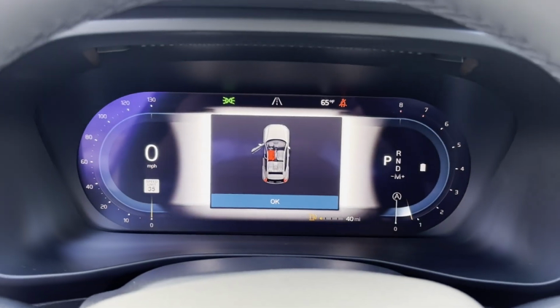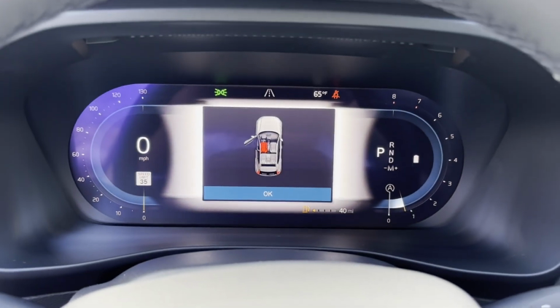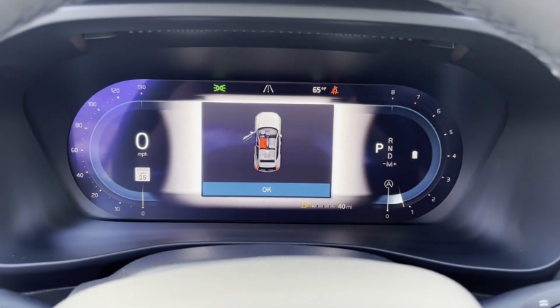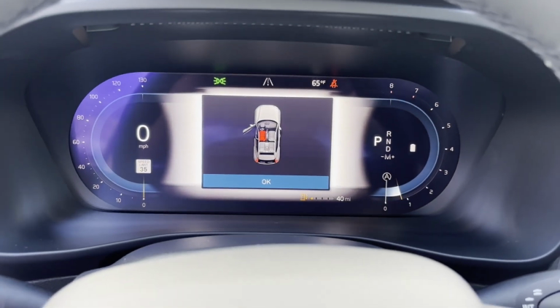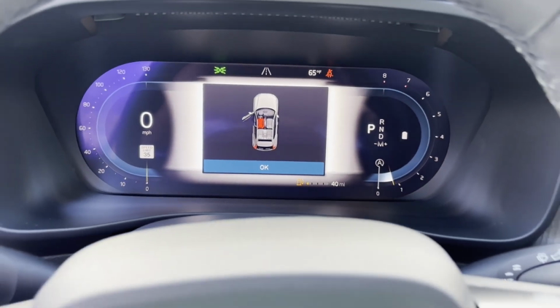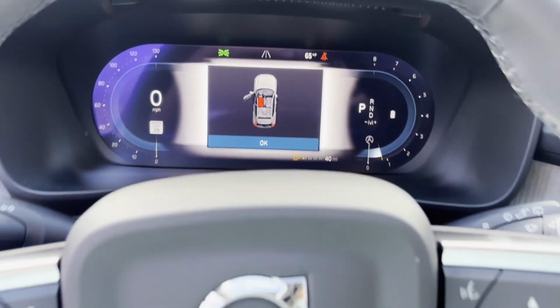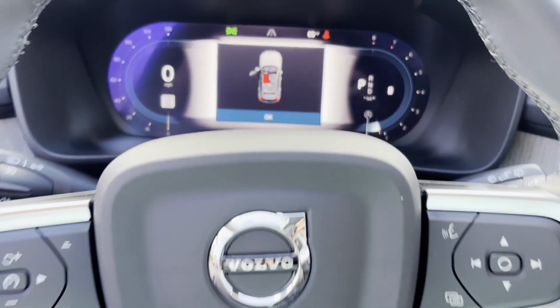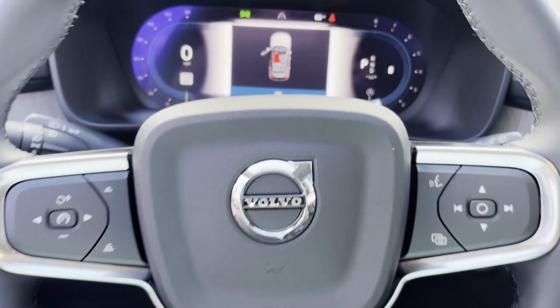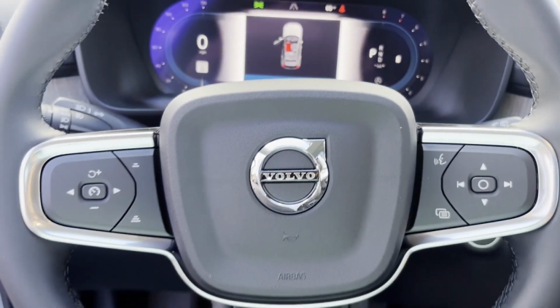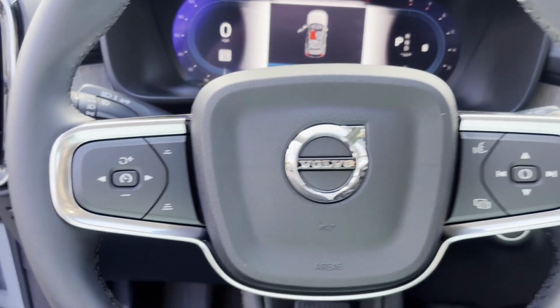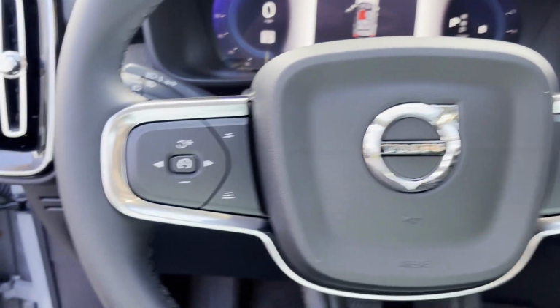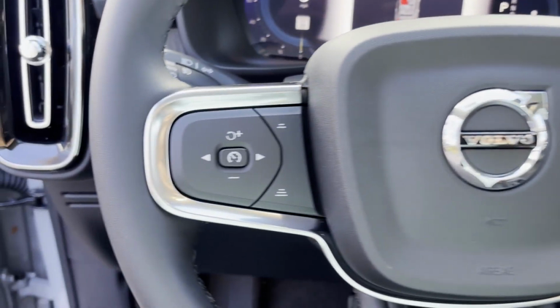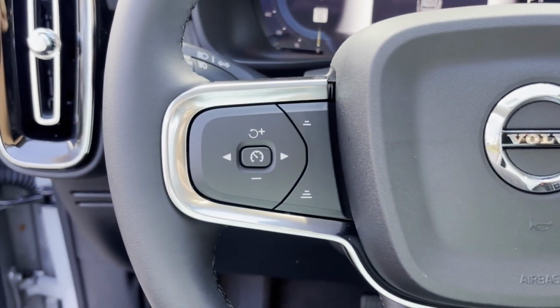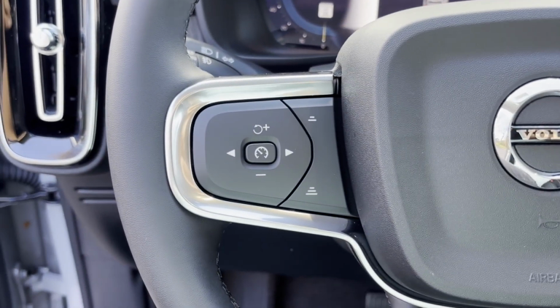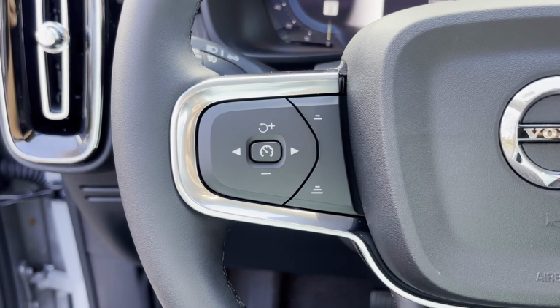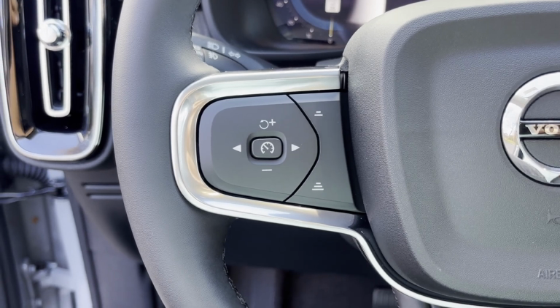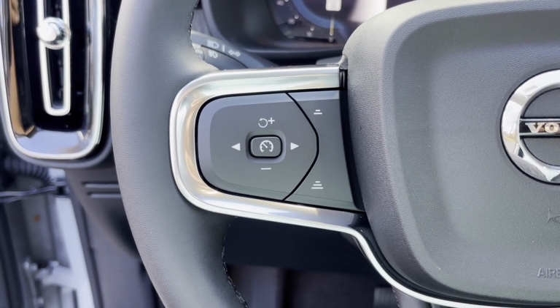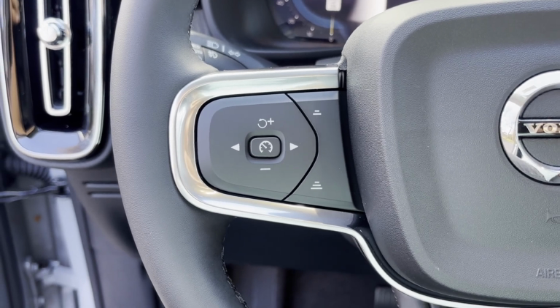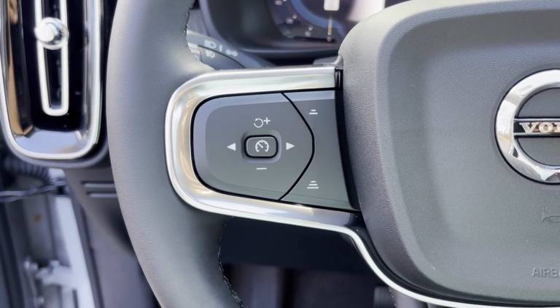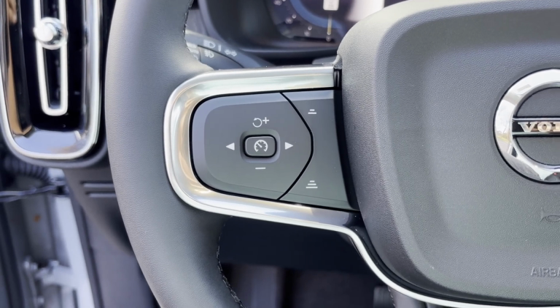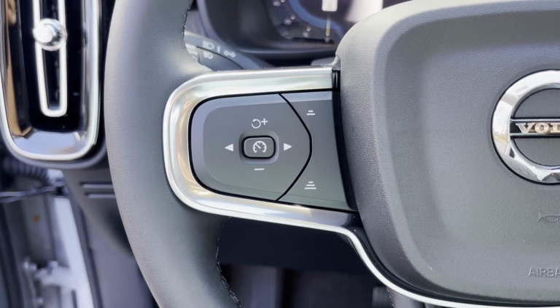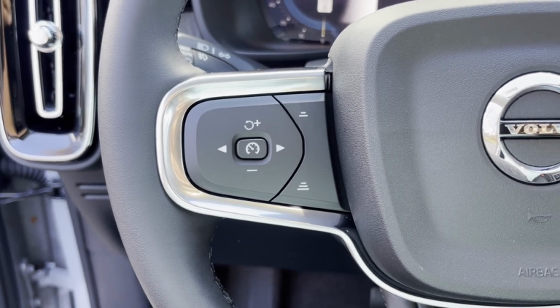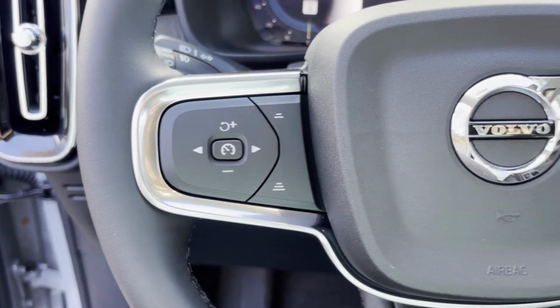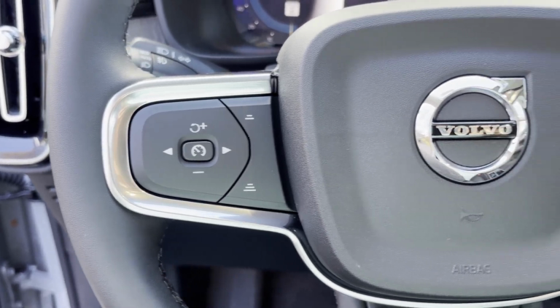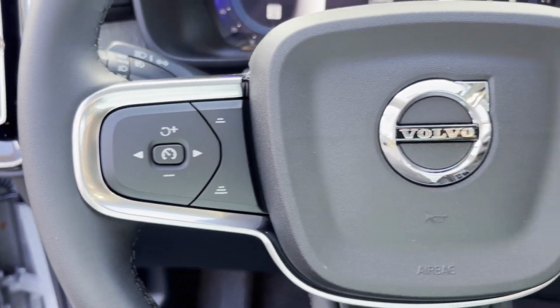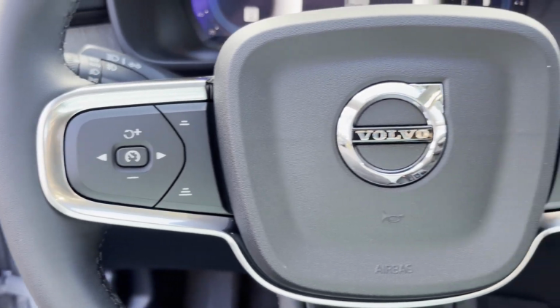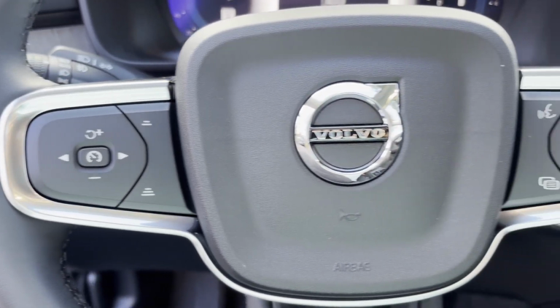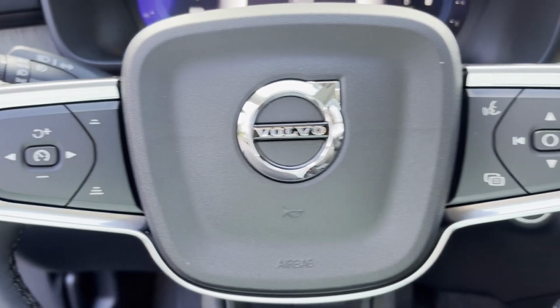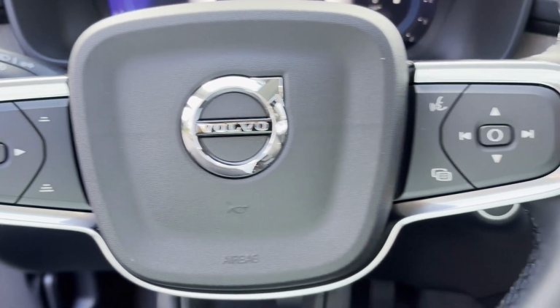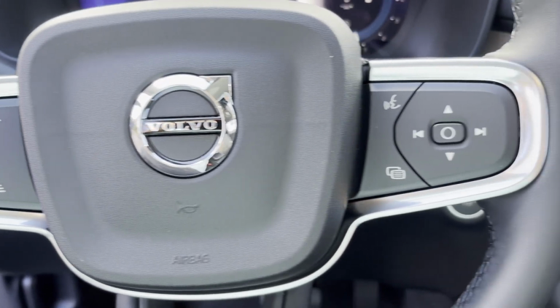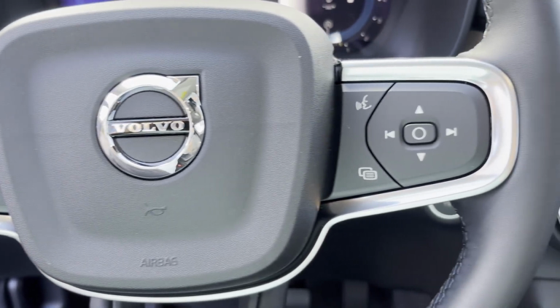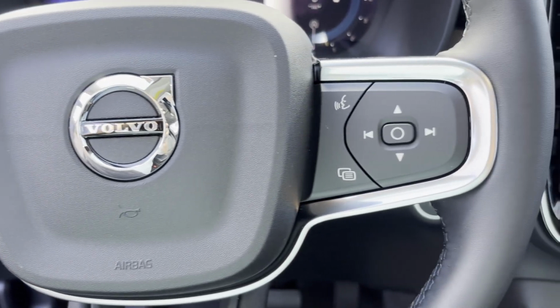Parking aid sensor. Heated side-view mirrors. Panoramic roof. Moonroof. Take home the car of your dreams today.